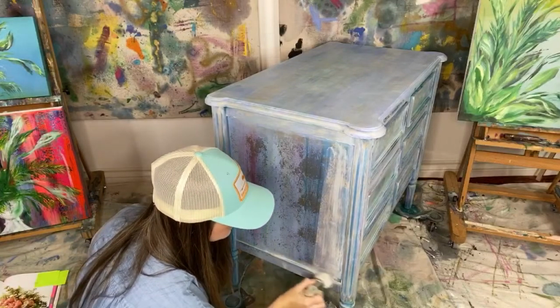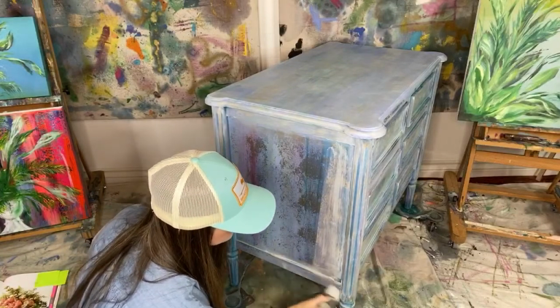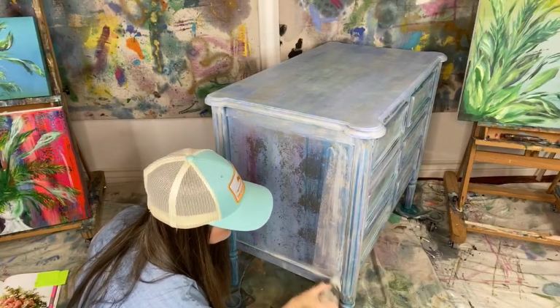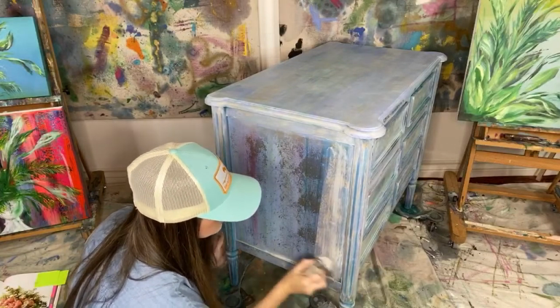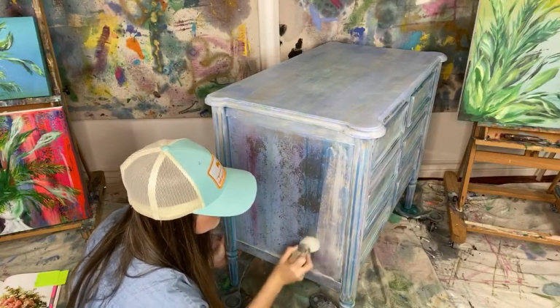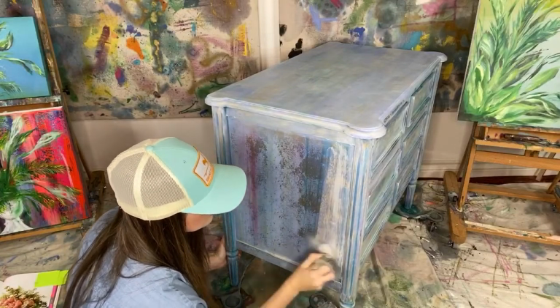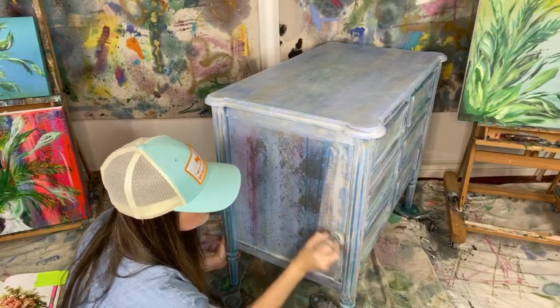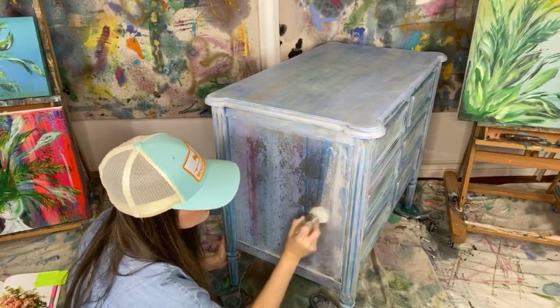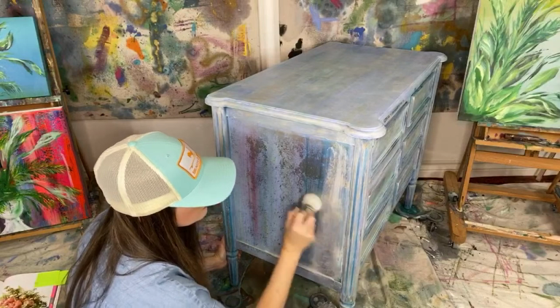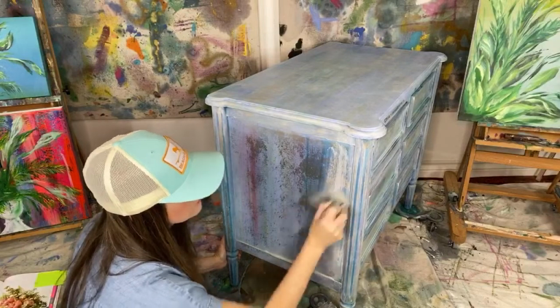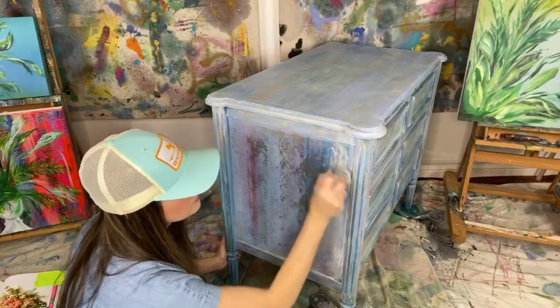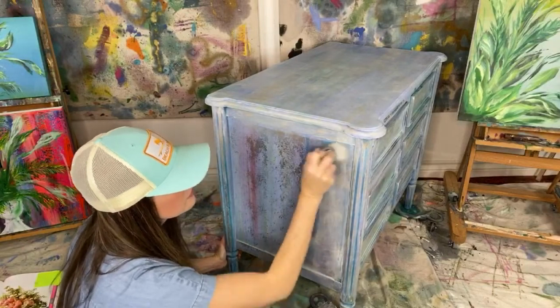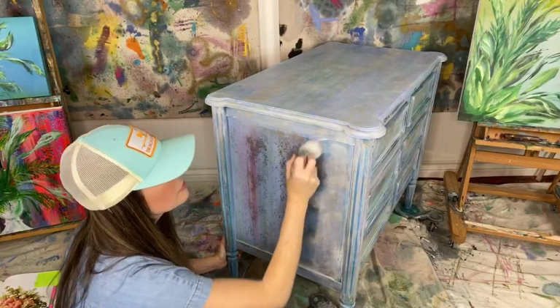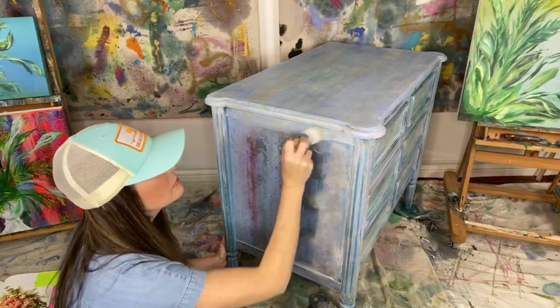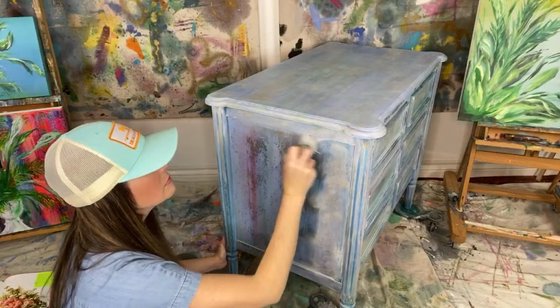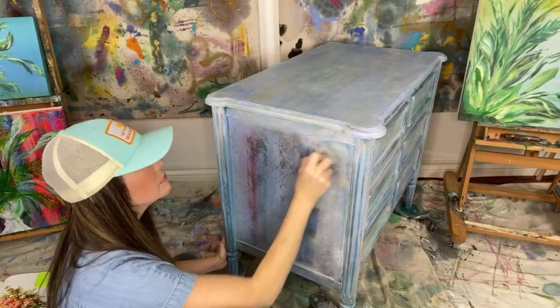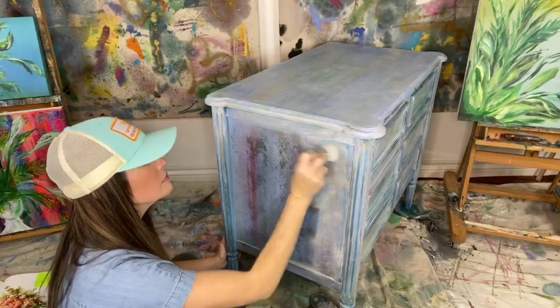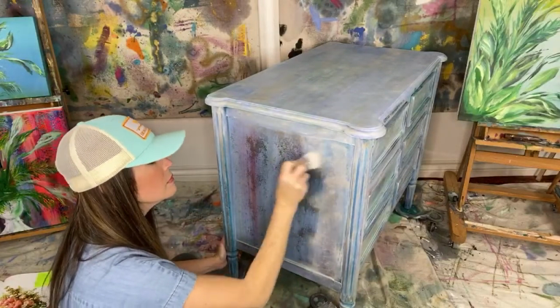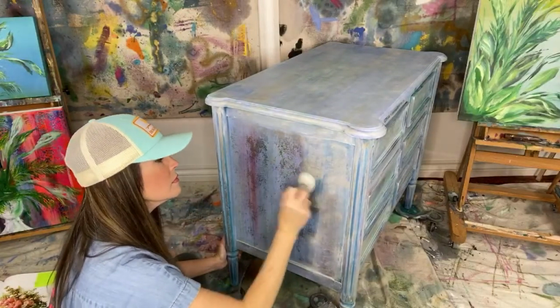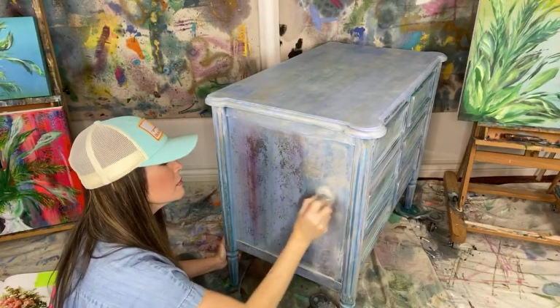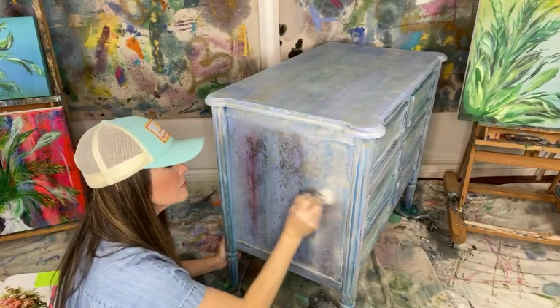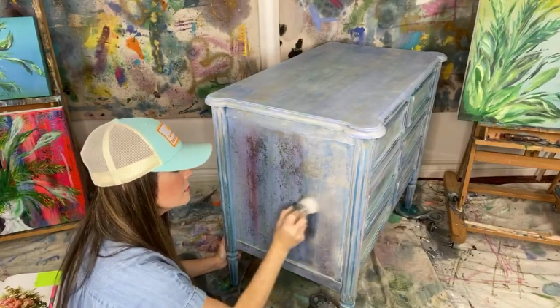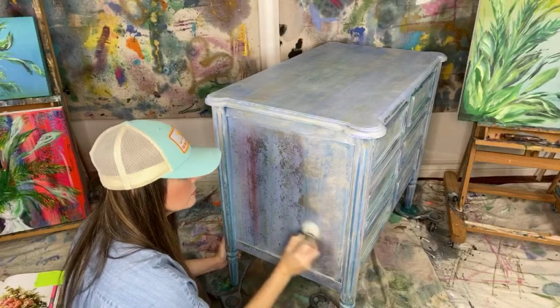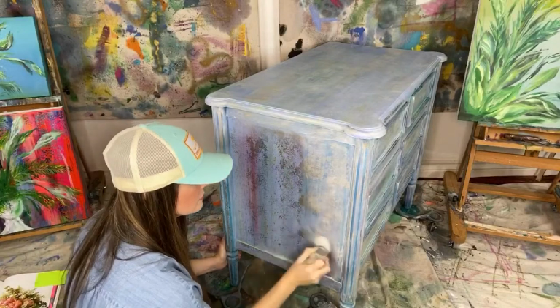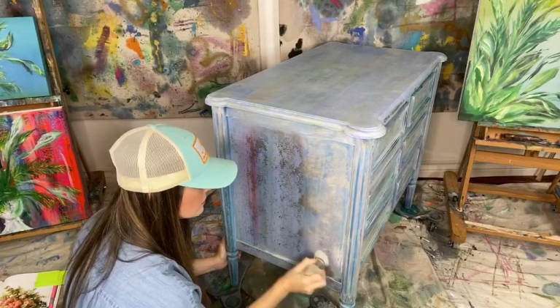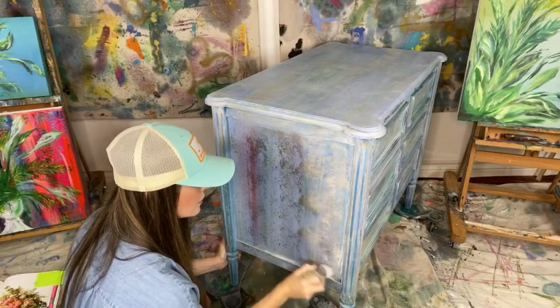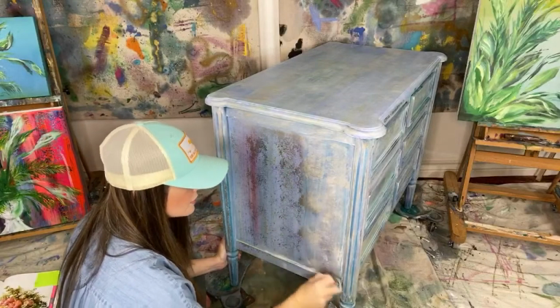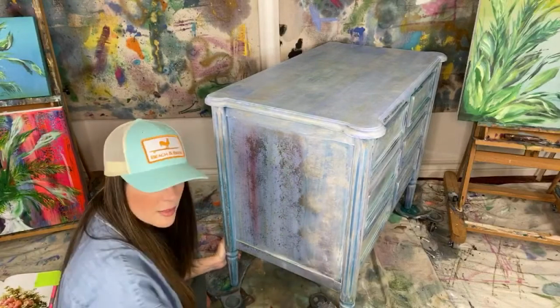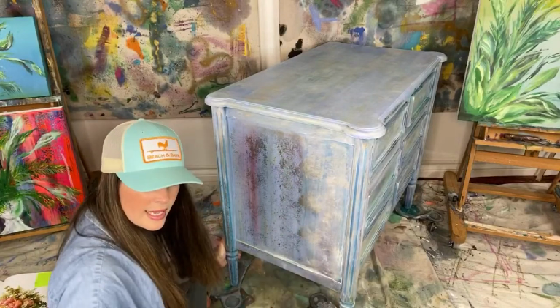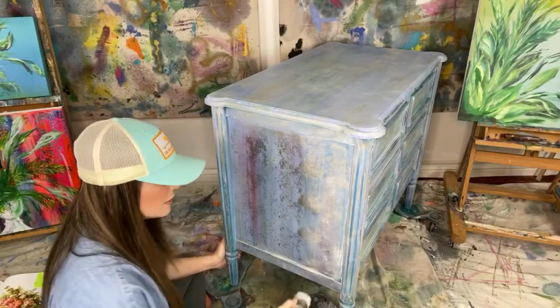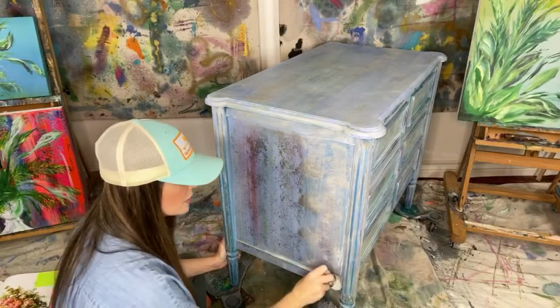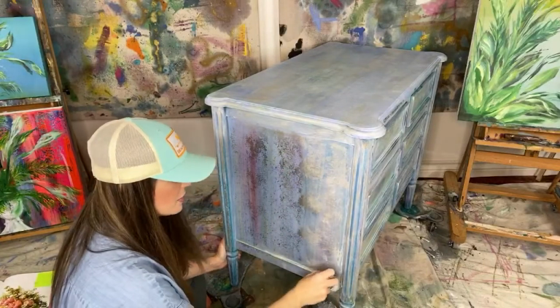For the Bondo brand specifically — that's the one I typically buy at the automotive store. There should be a can of it in the cabinet here, but I can't find it at the moment.